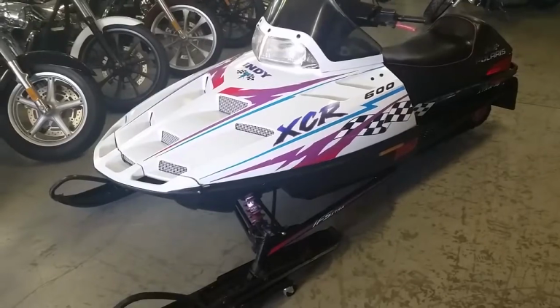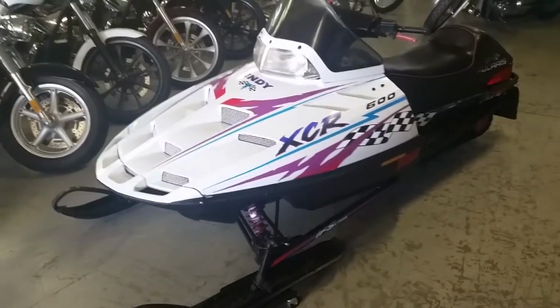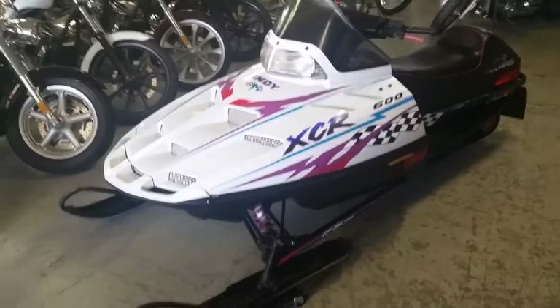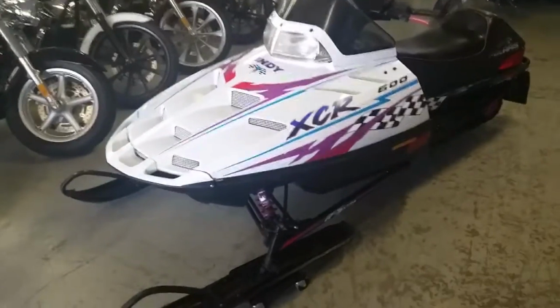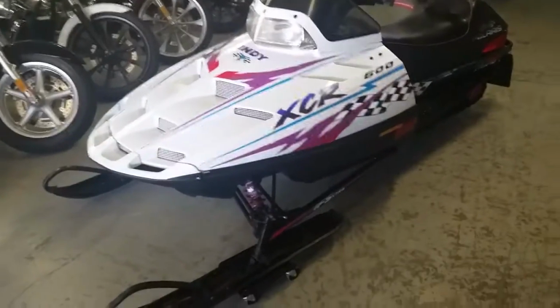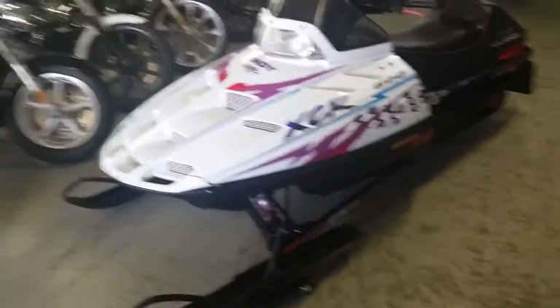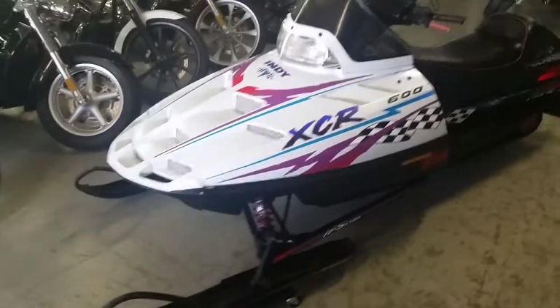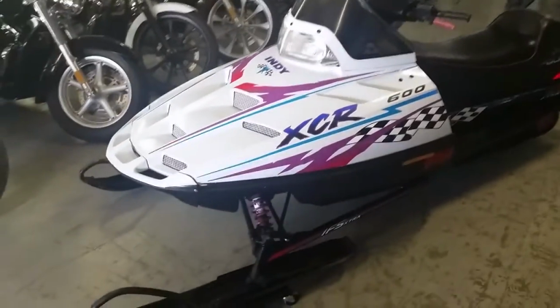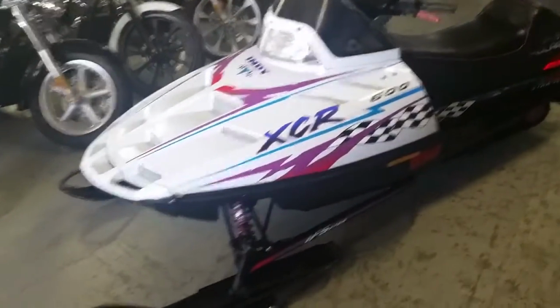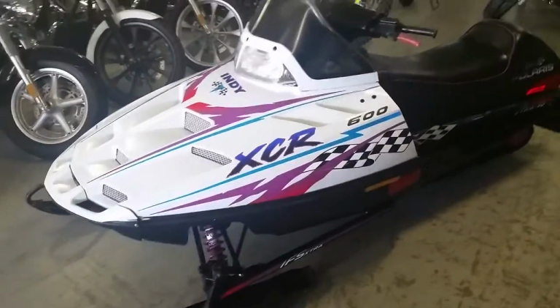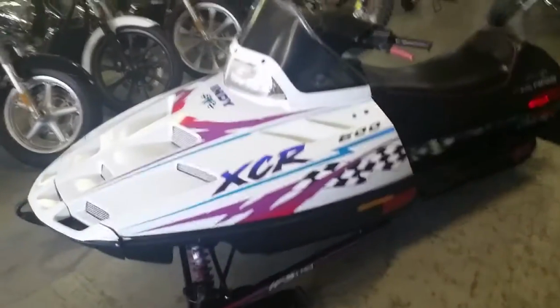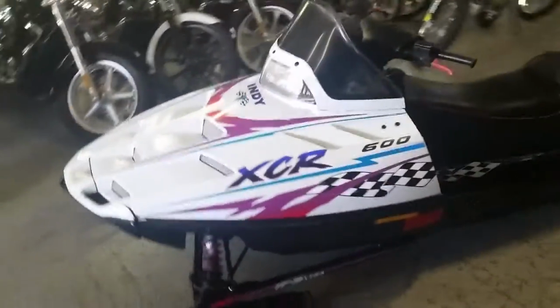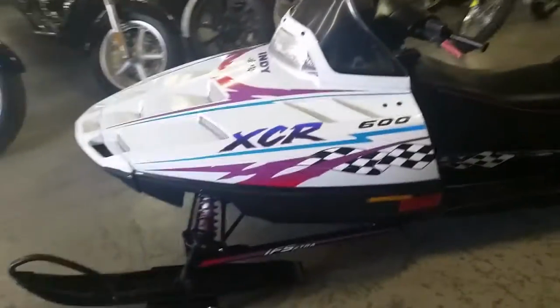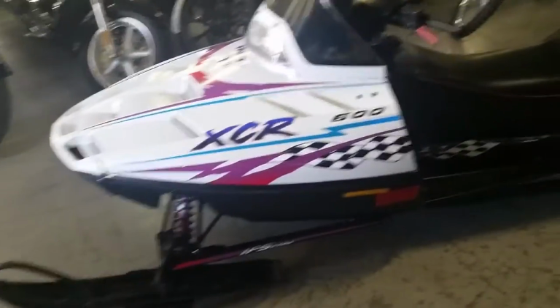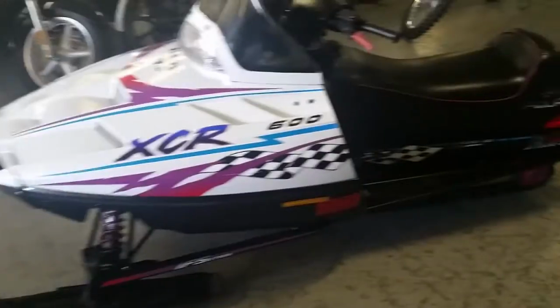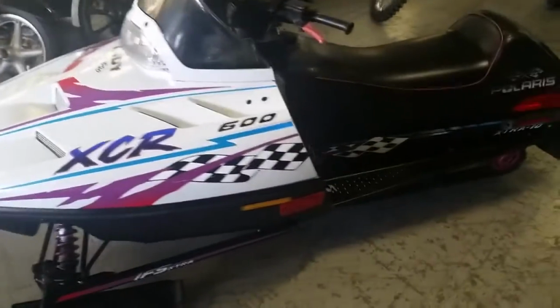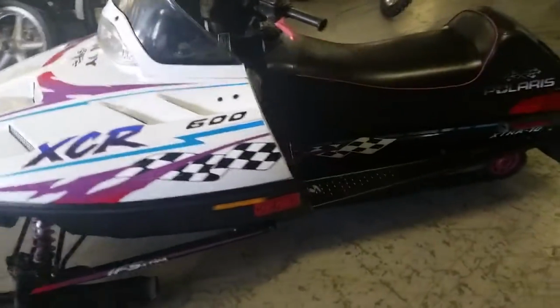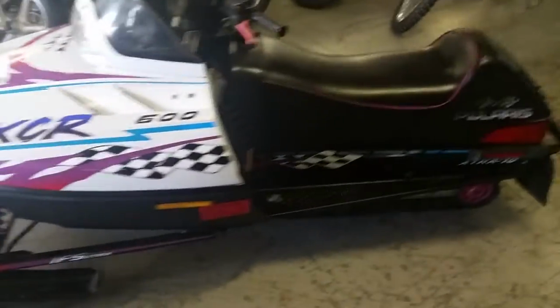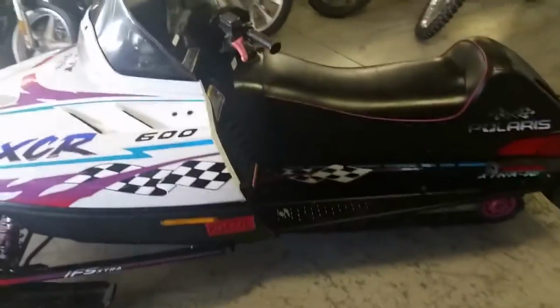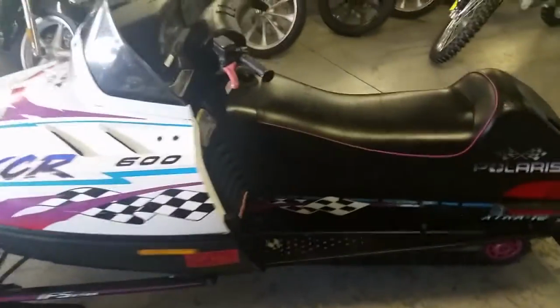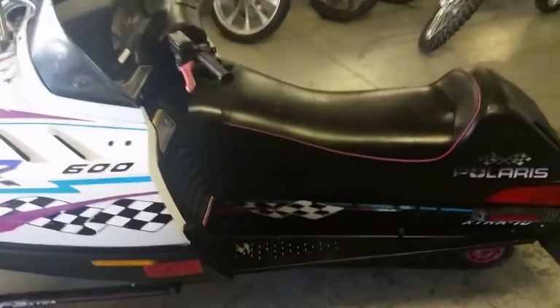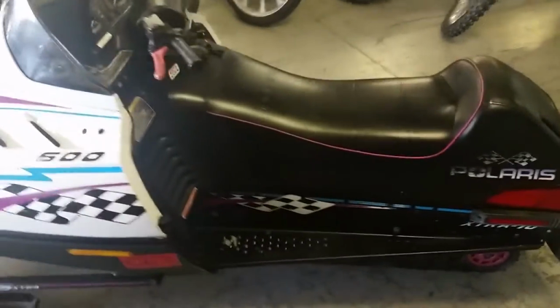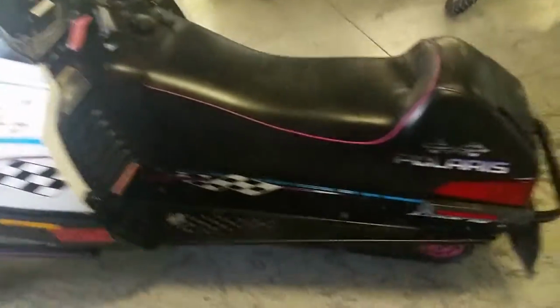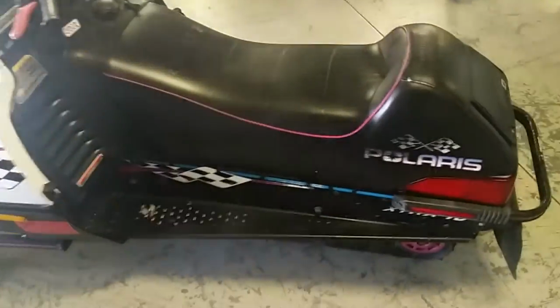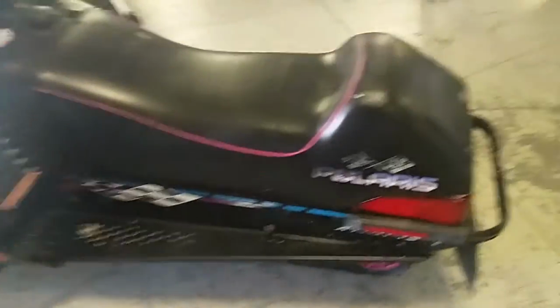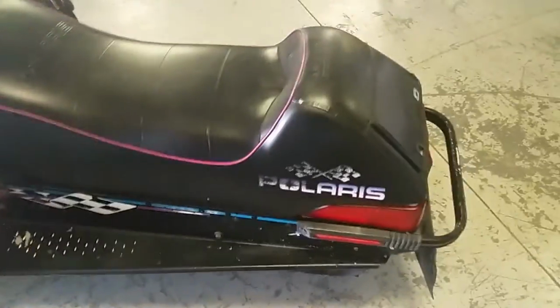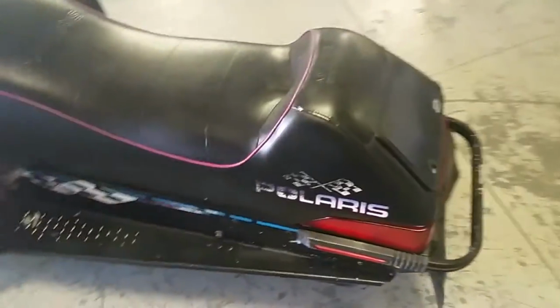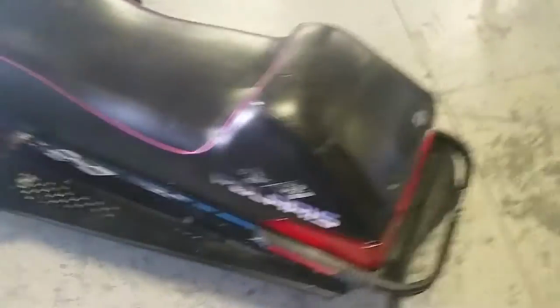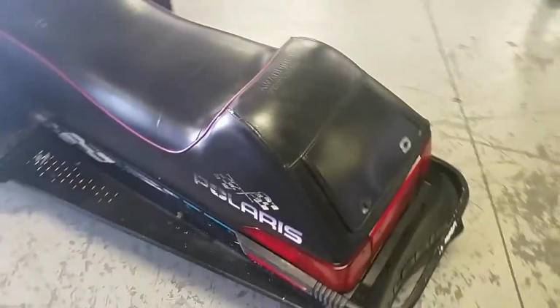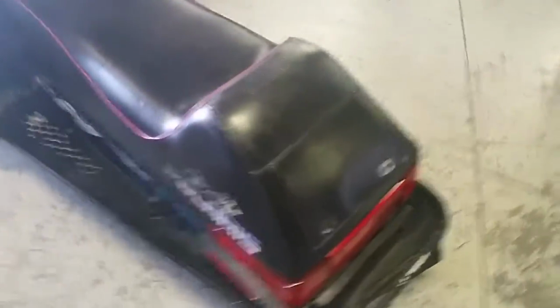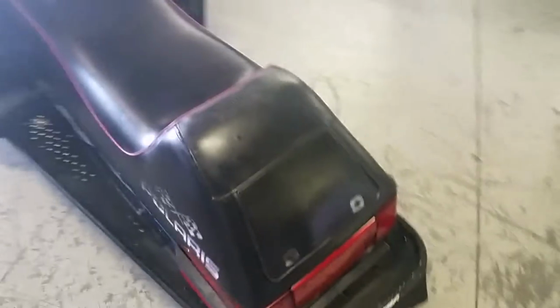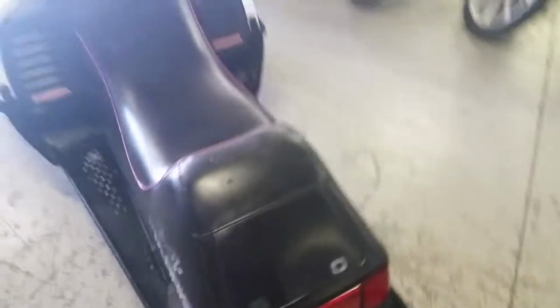Hey guys, at Approval Powersports we've got over 400 used units in our showroom. Today we've got a great 1997 Polaris XCR 600 snowmobile for sale for only $14.99.